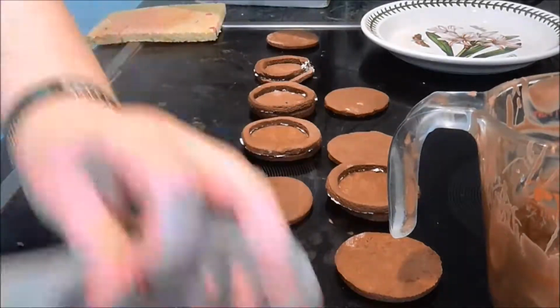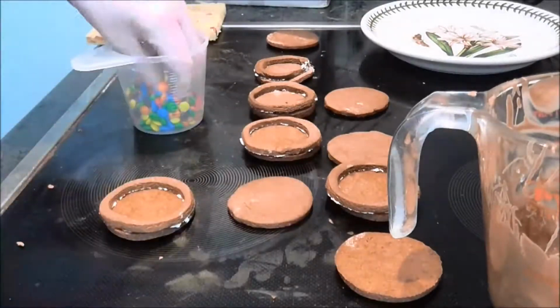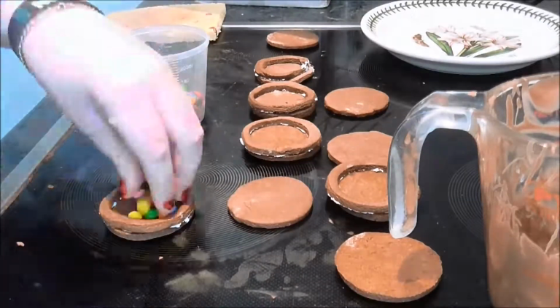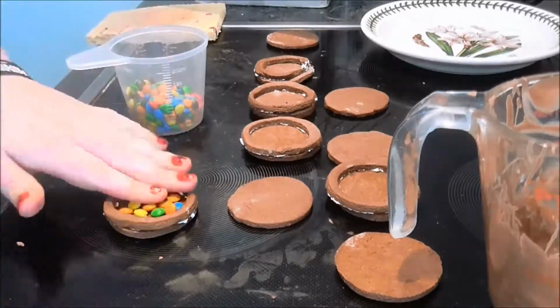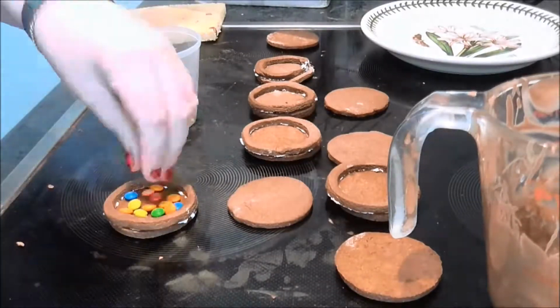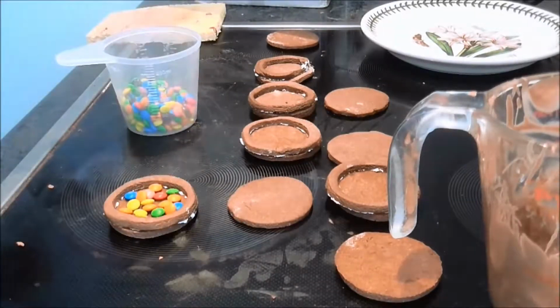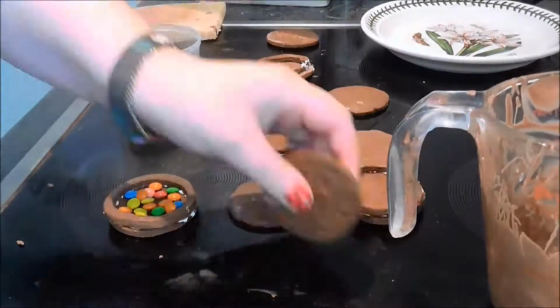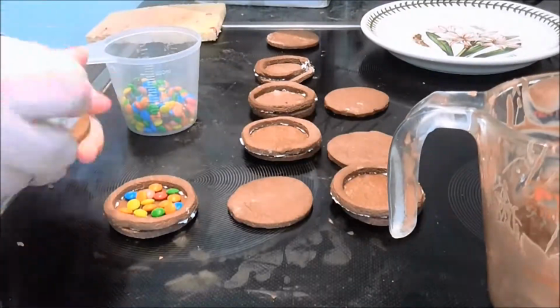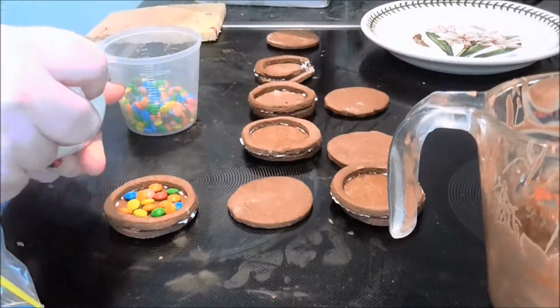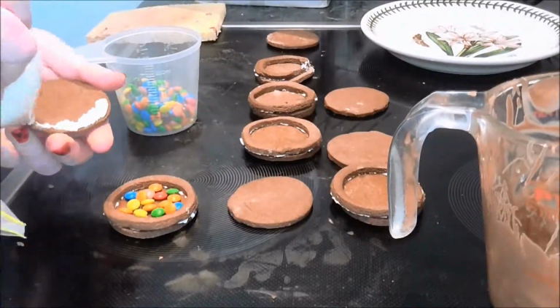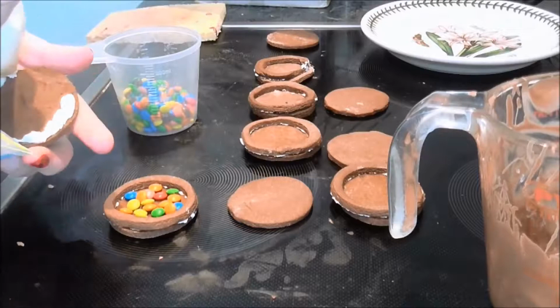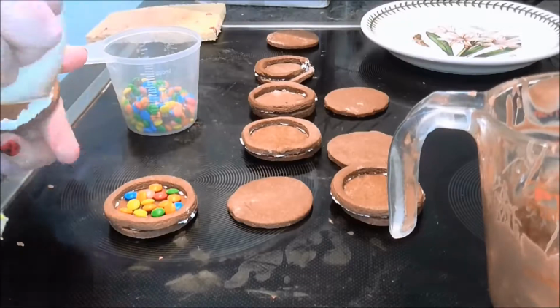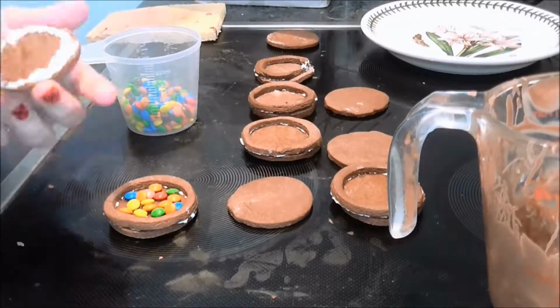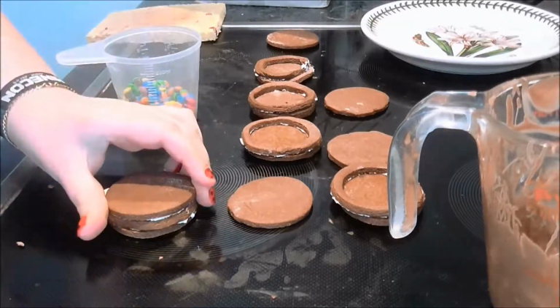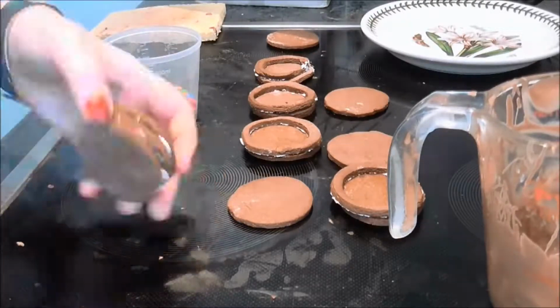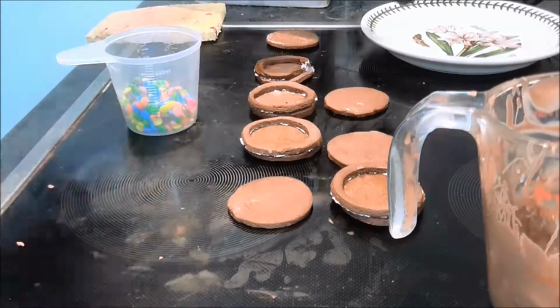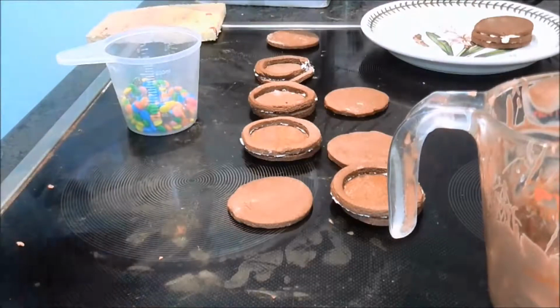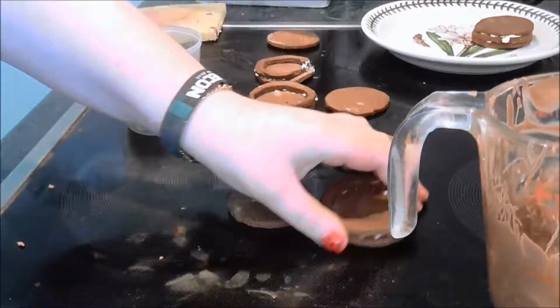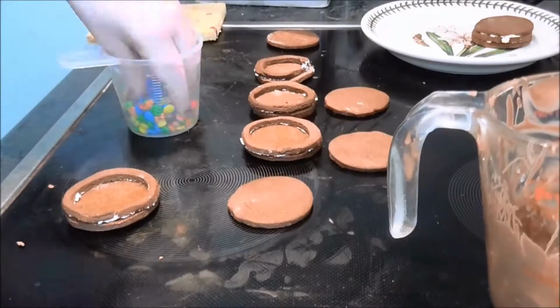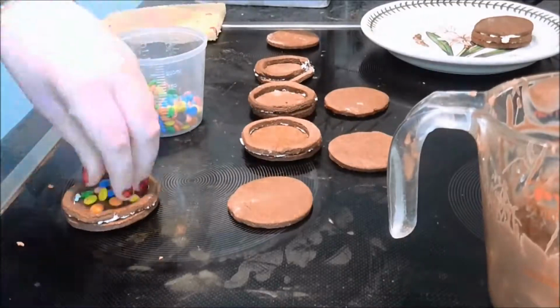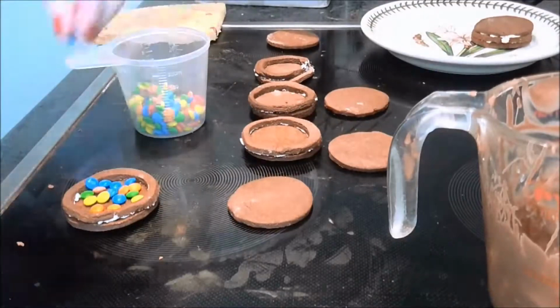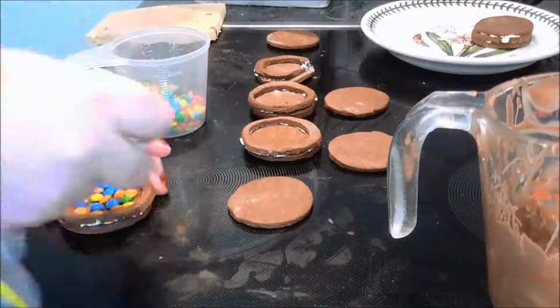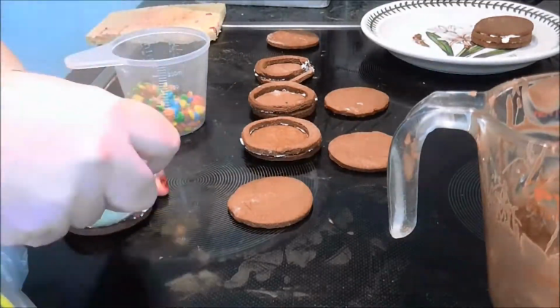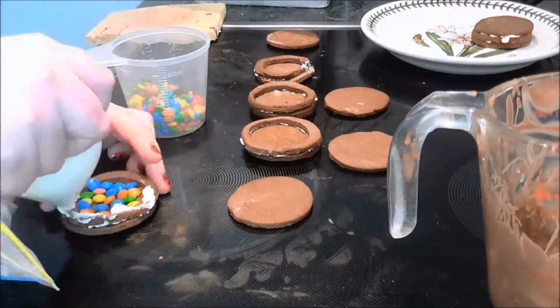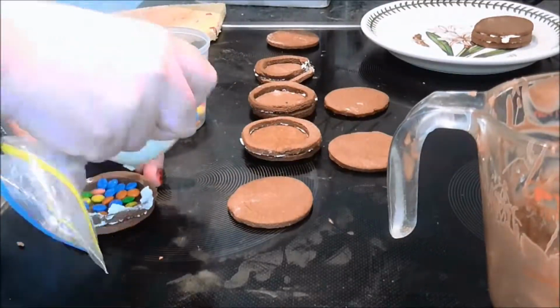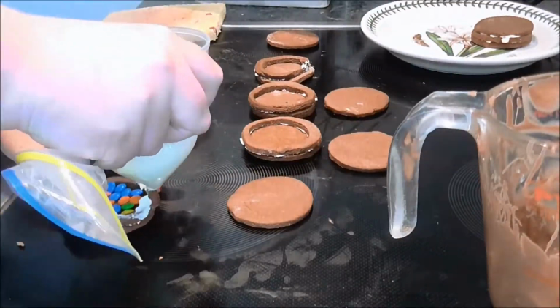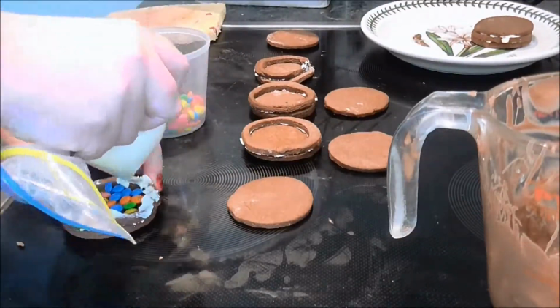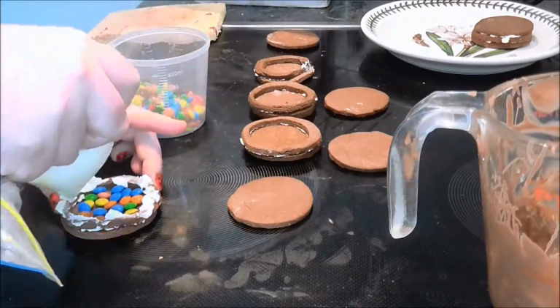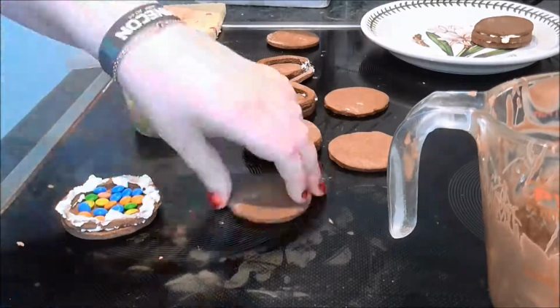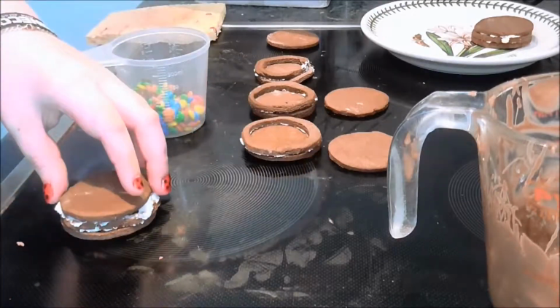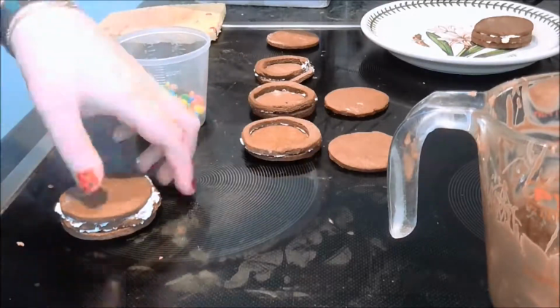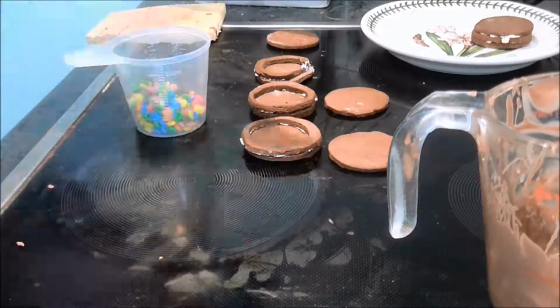I then filled the cavity with some small chocolate pebbles, then glued the top cookie onto them. Then decorated them with the remaining pebbles and some icing.